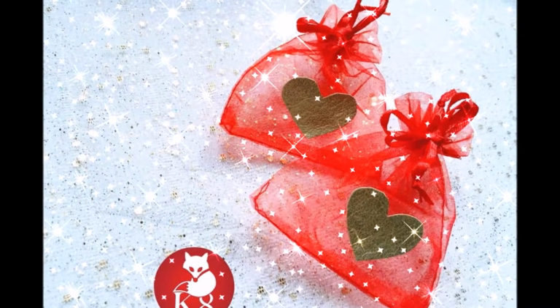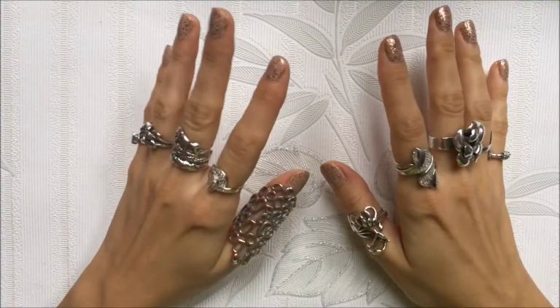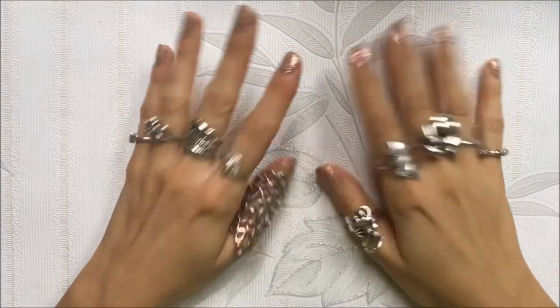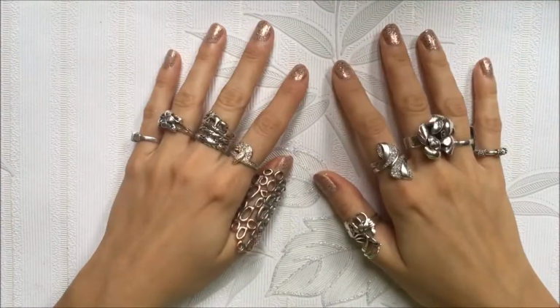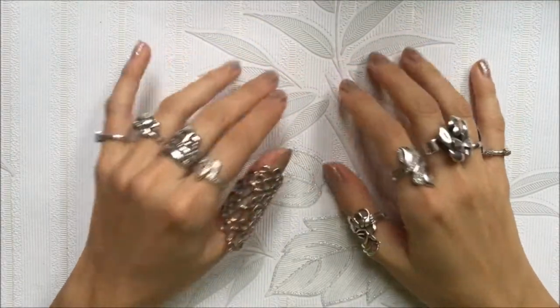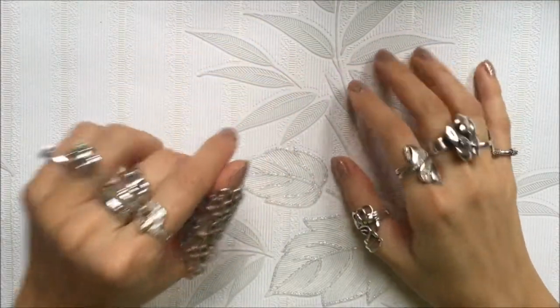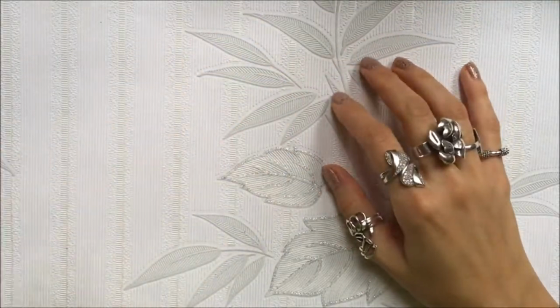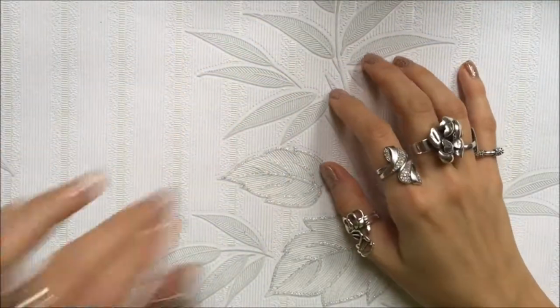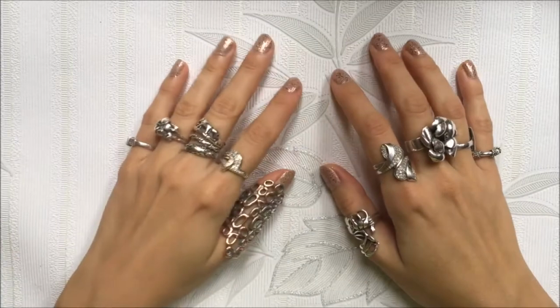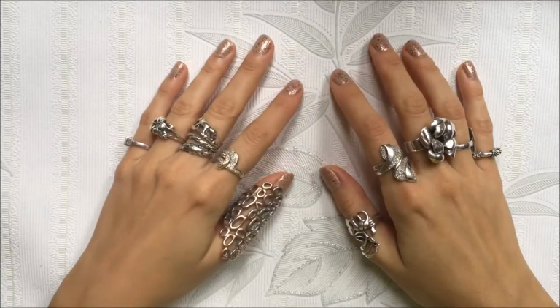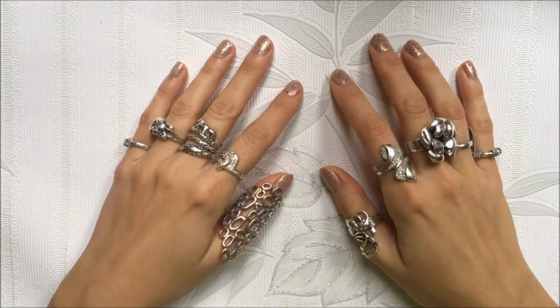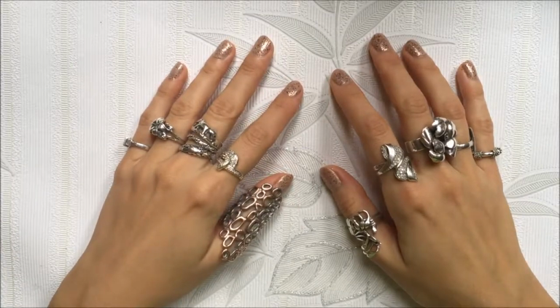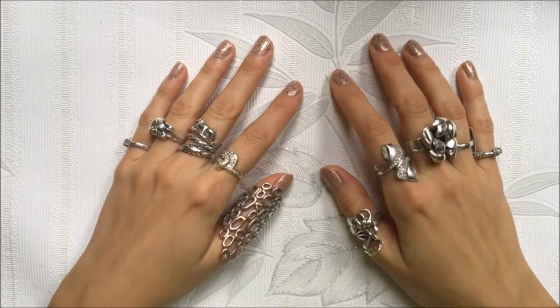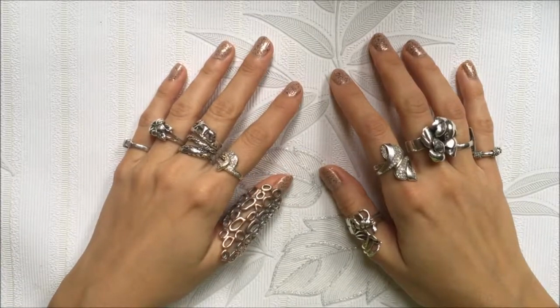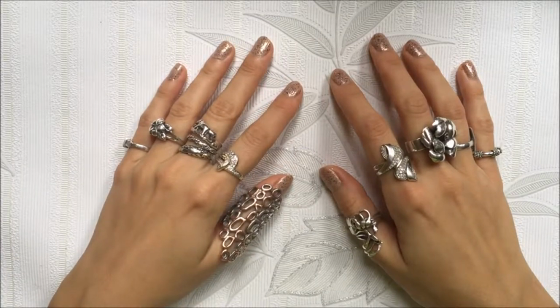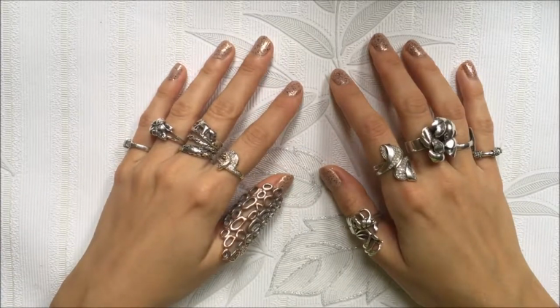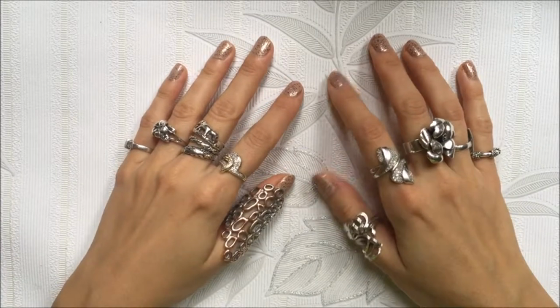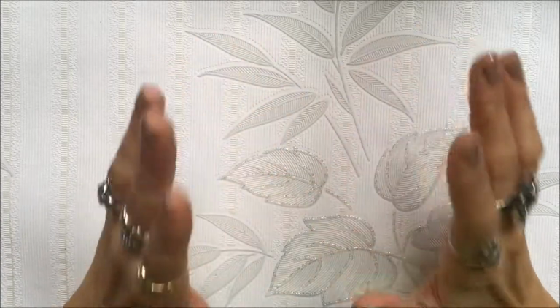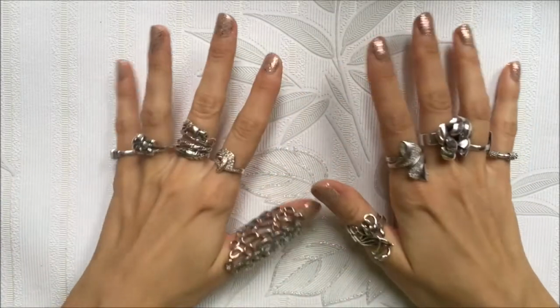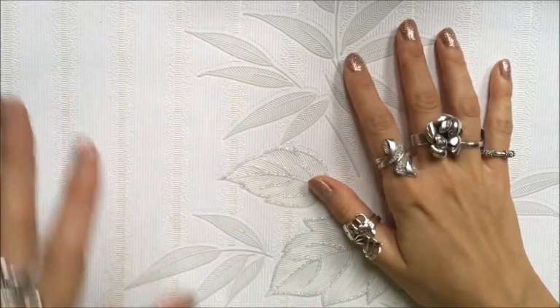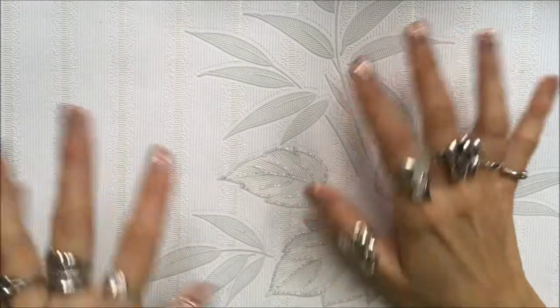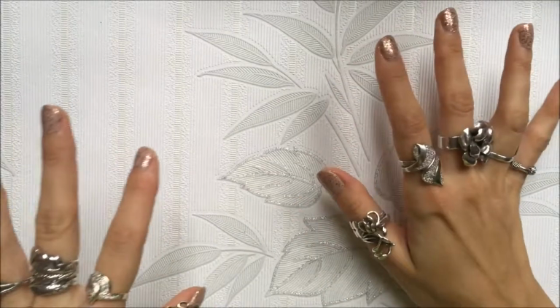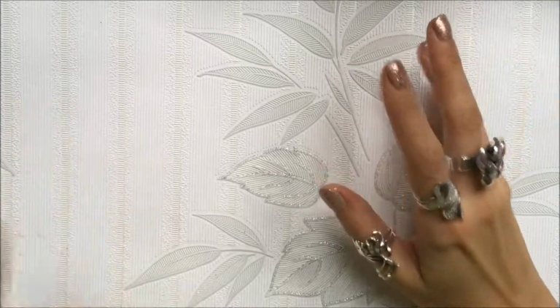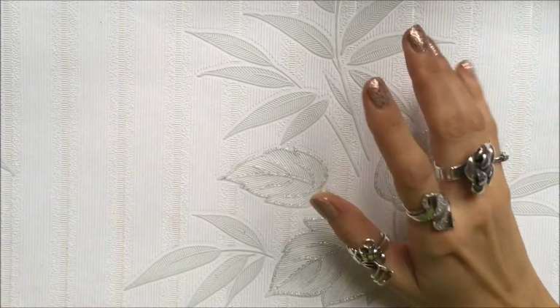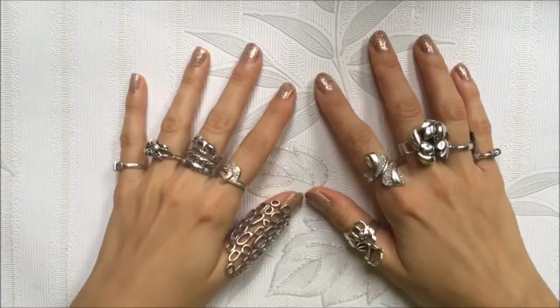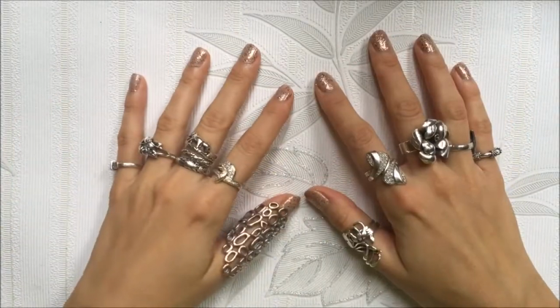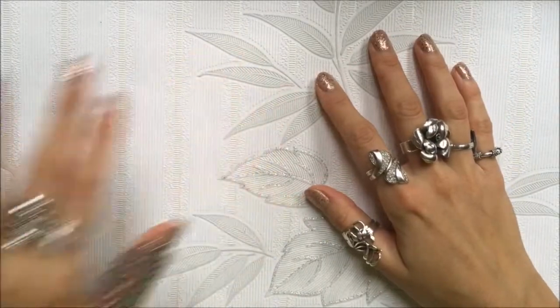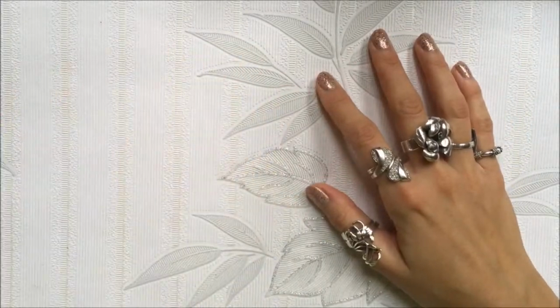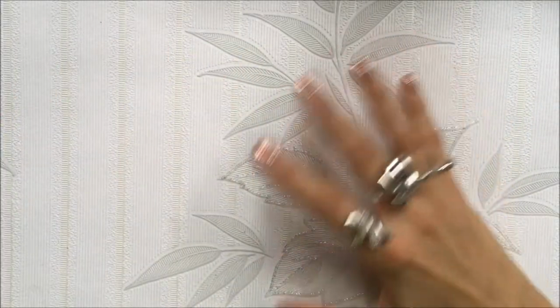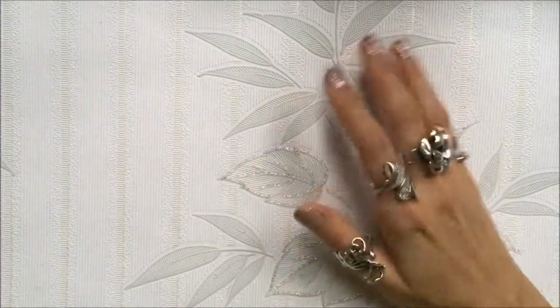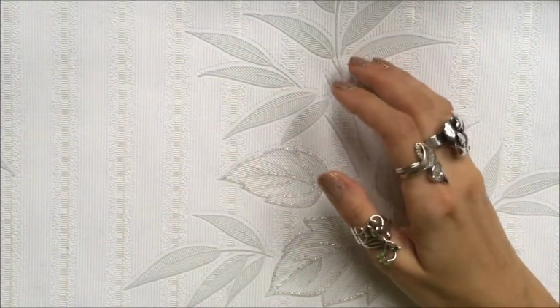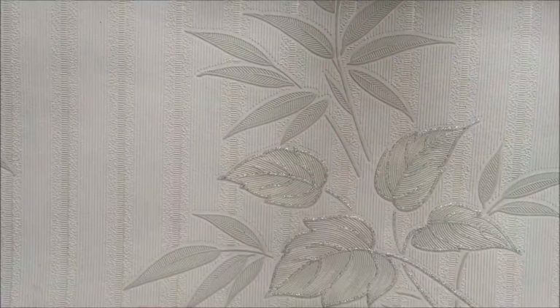Welcome to the 11th day of Christmas DIYs and today we are making simple gift bags. It is a very simple hack but they look nicer and more festive, so if you have just a few minutes of your time this is perfect for you.